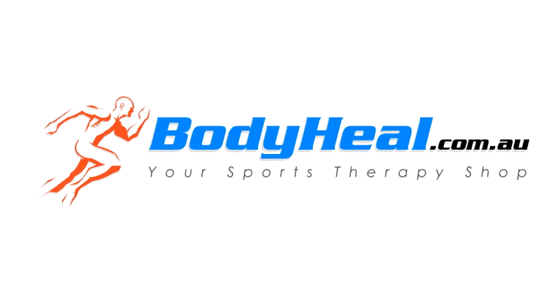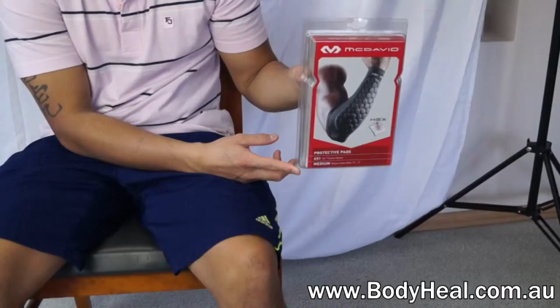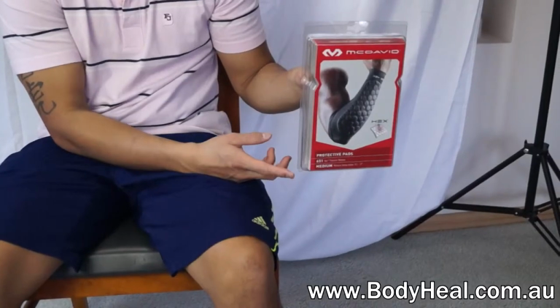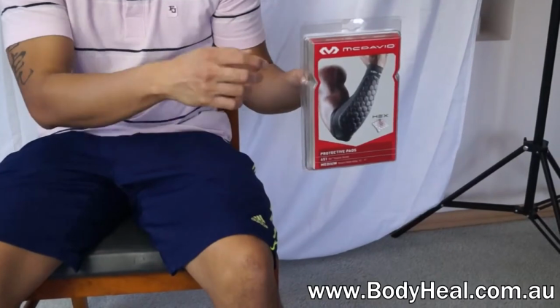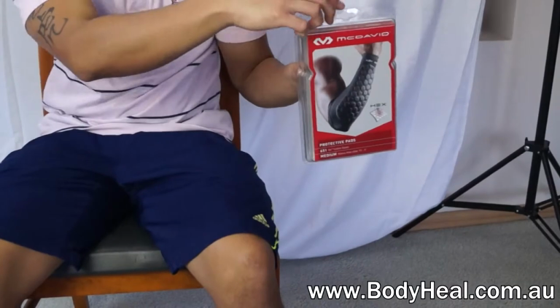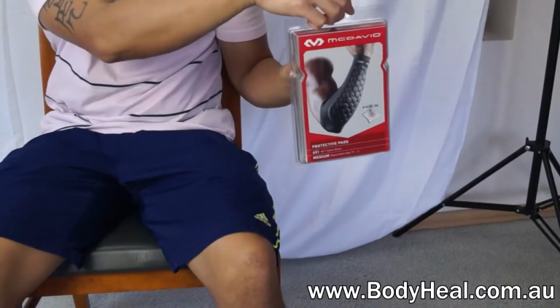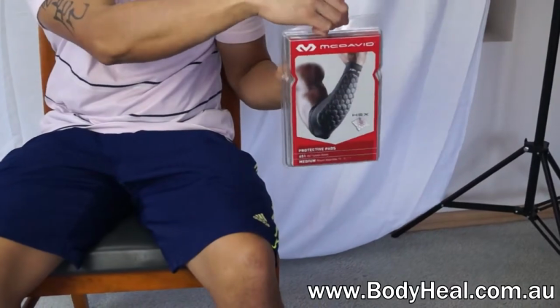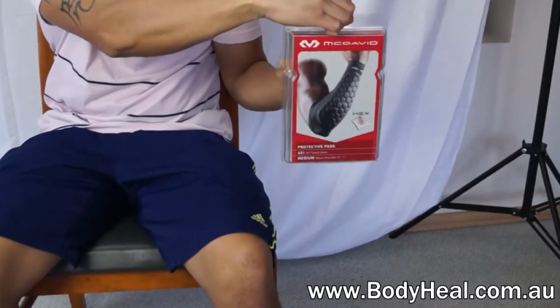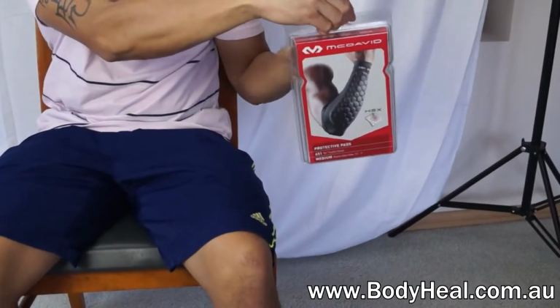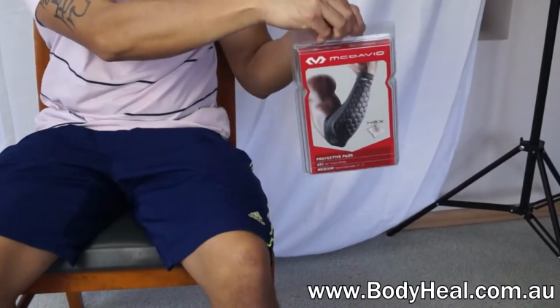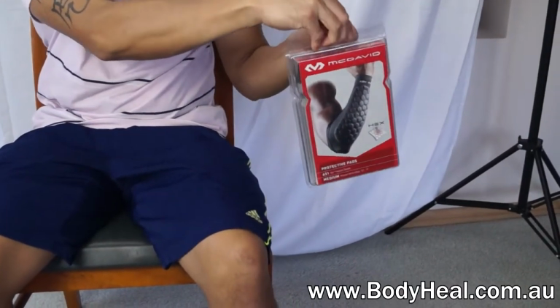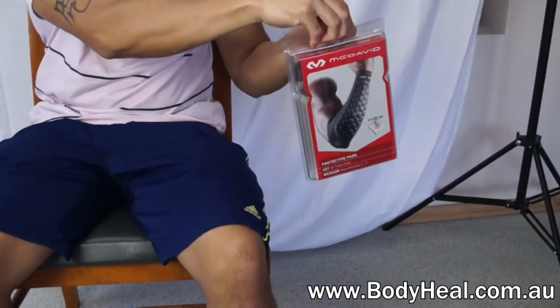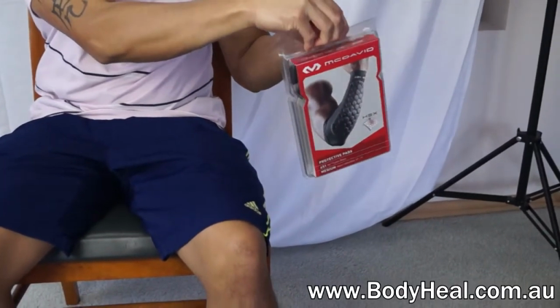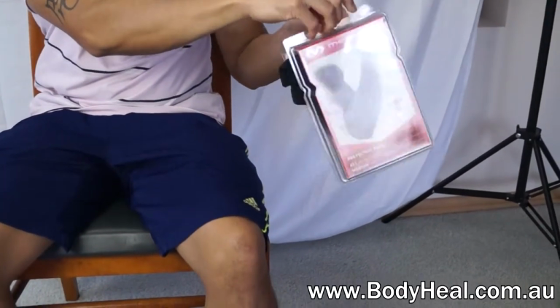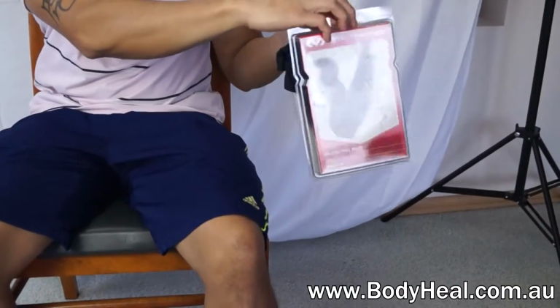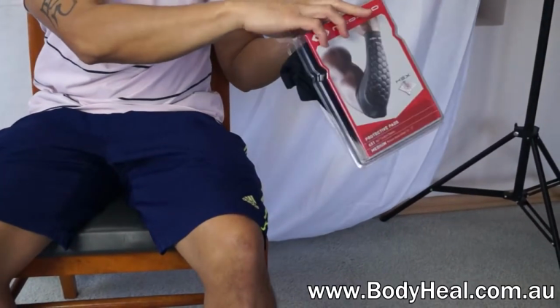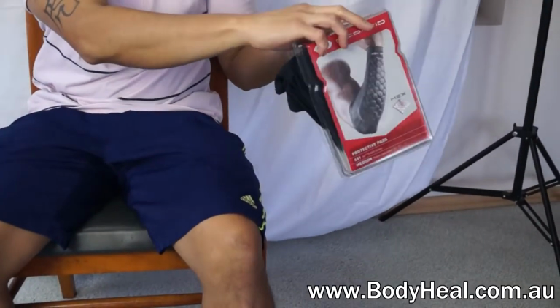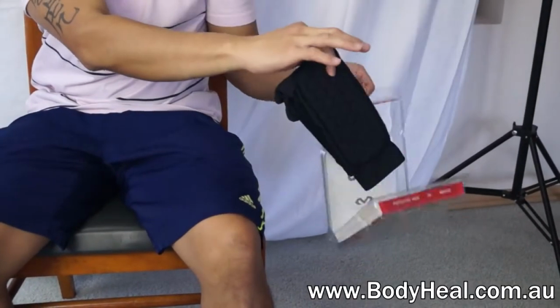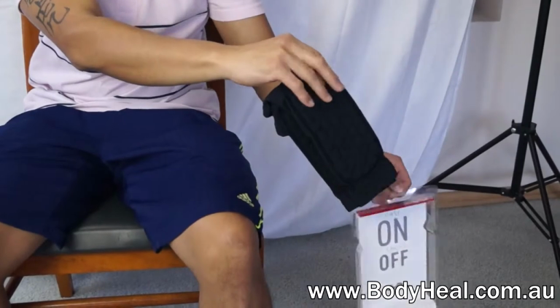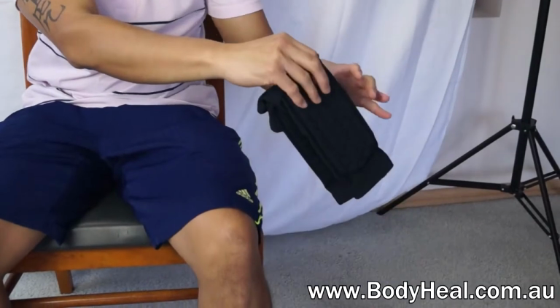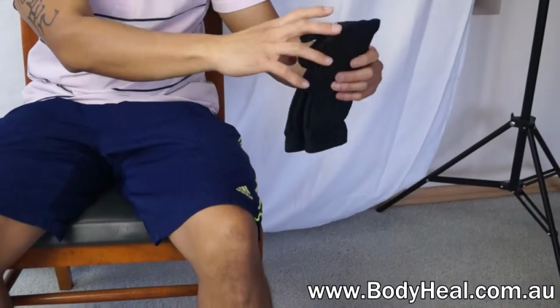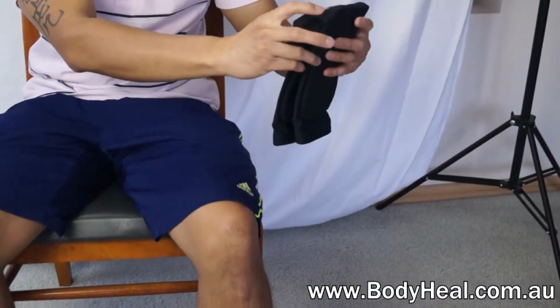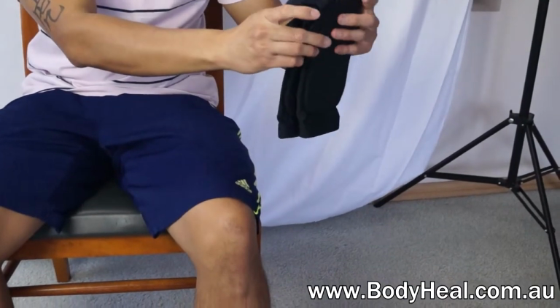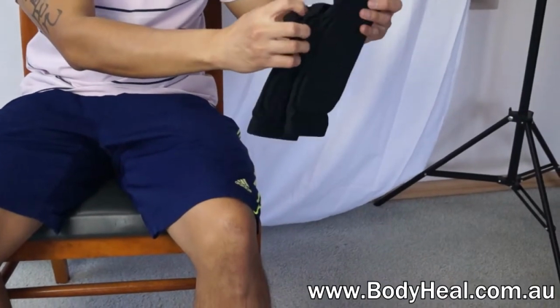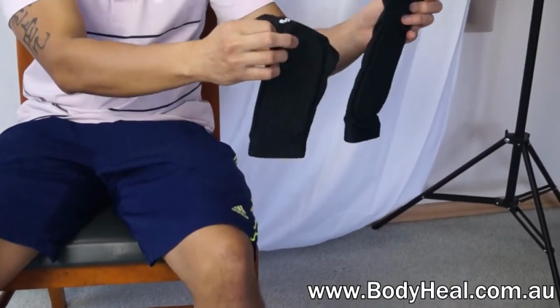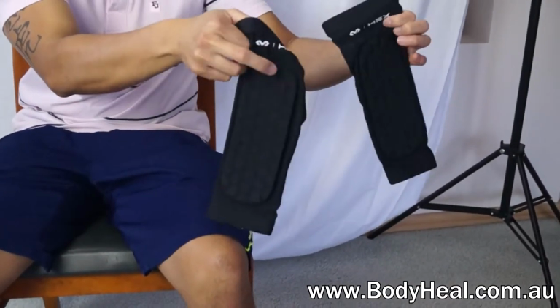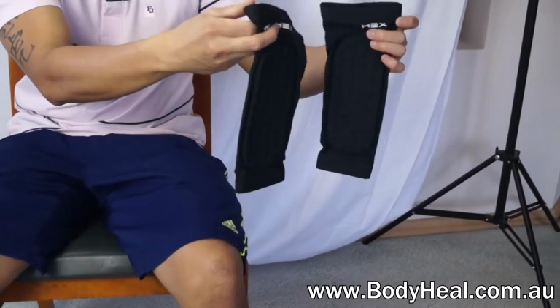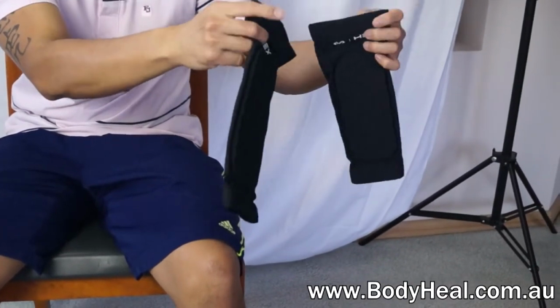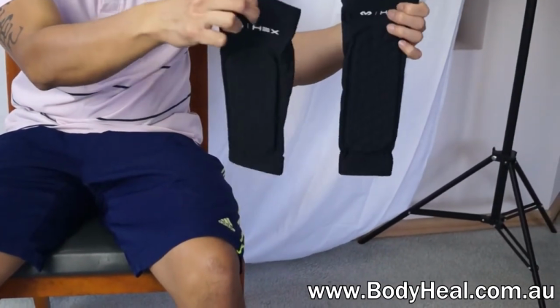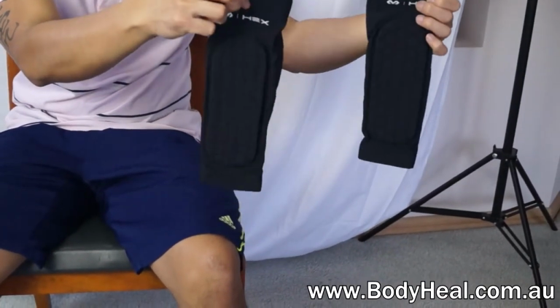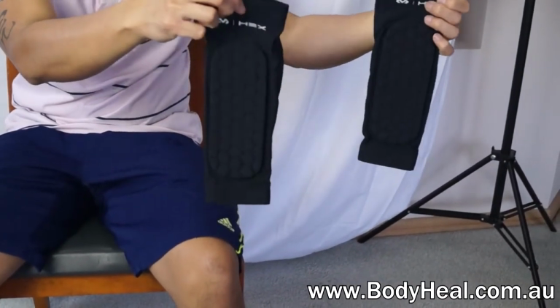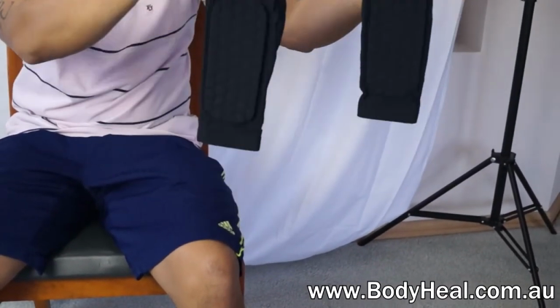The McDavid Hexarm sleeves are high-tech forearm protectors with a tight contoured fit and are becoming increasingly popular with students practicing Taekwondo, Karate and other martial arts.